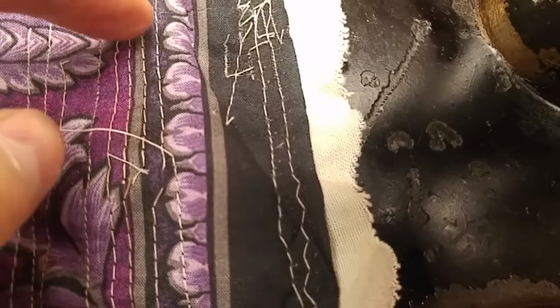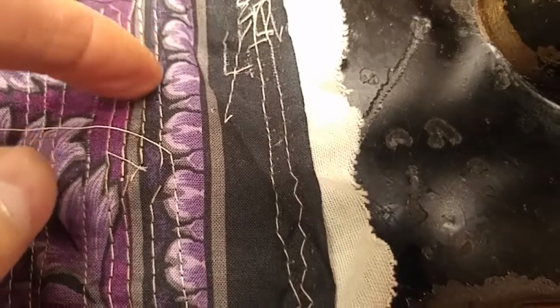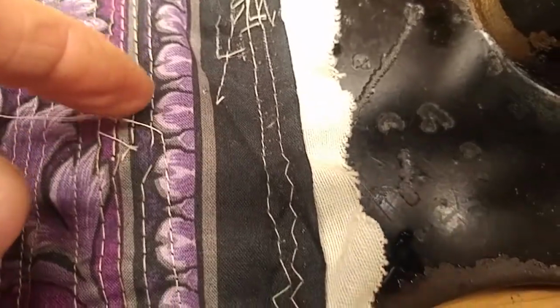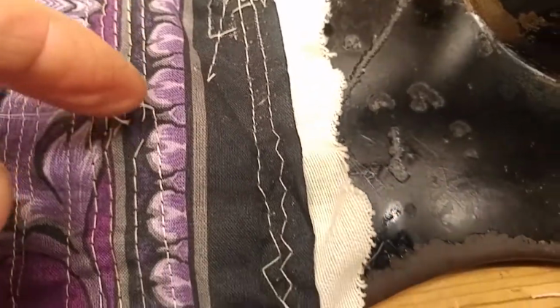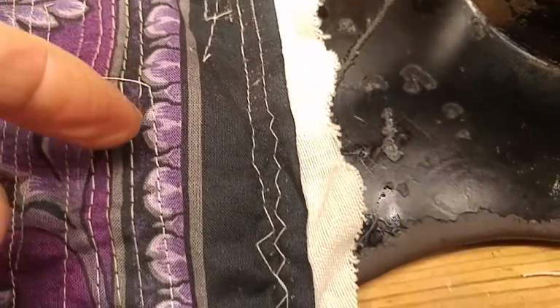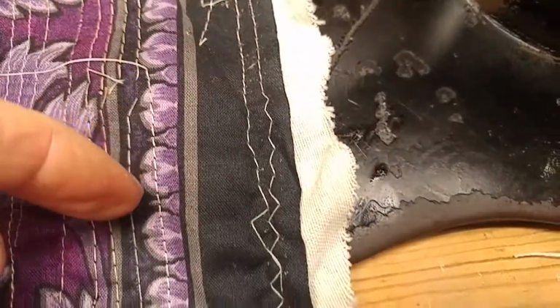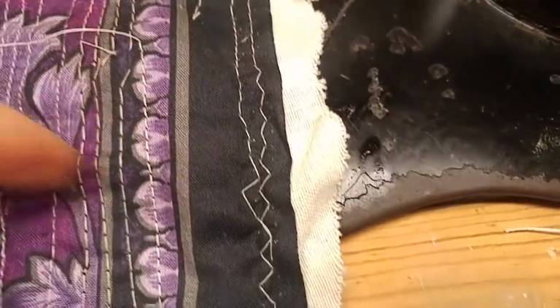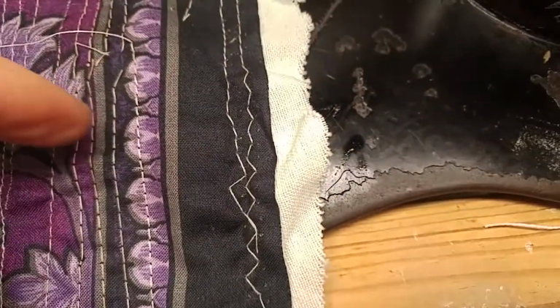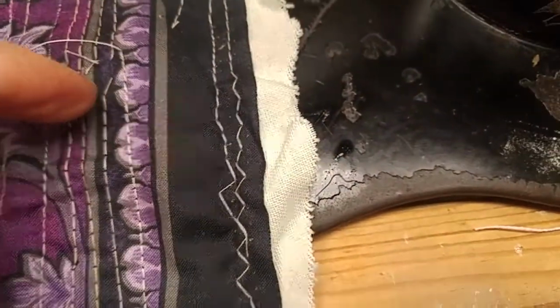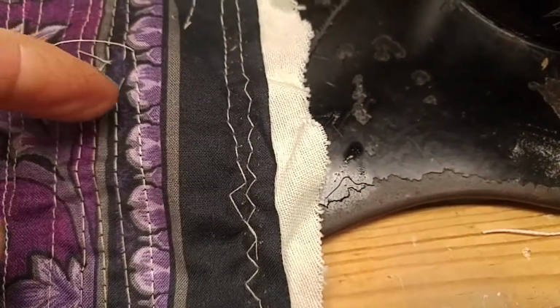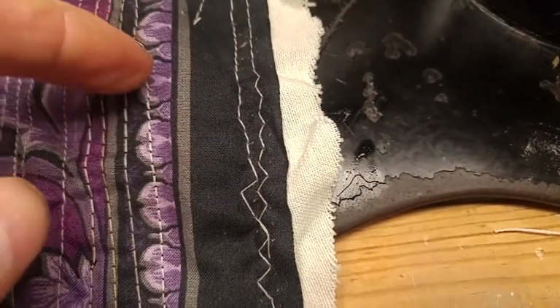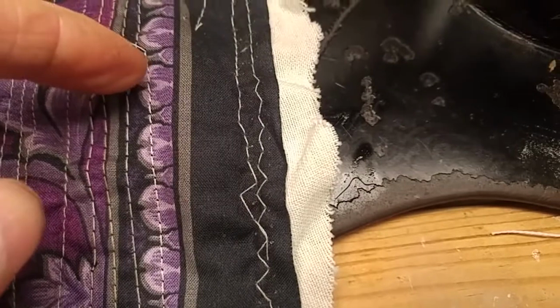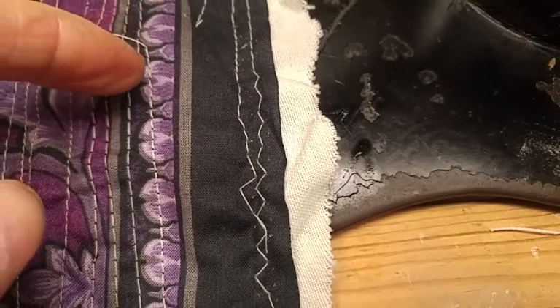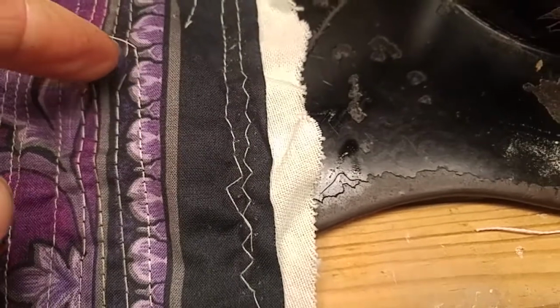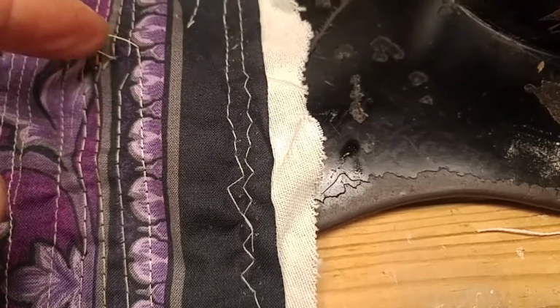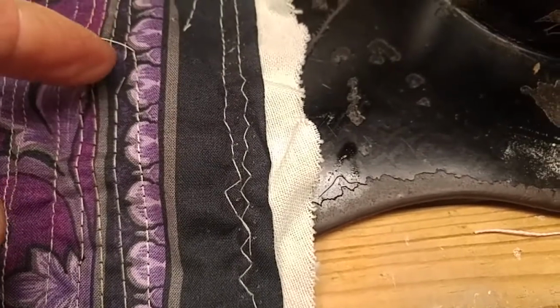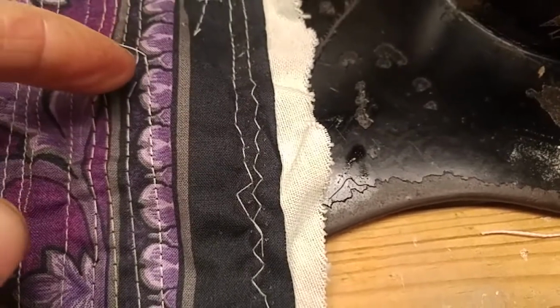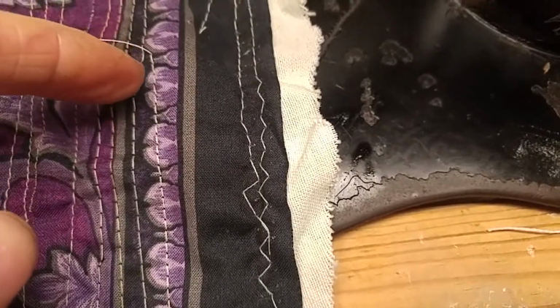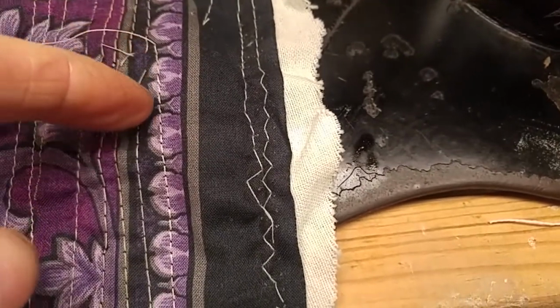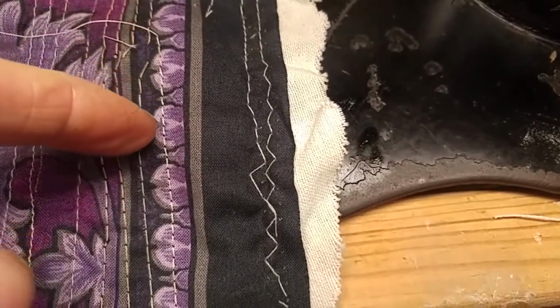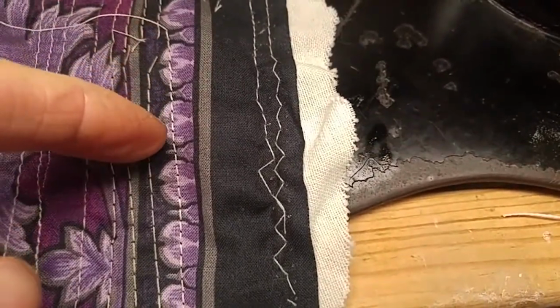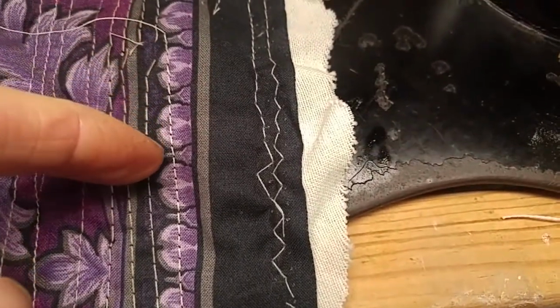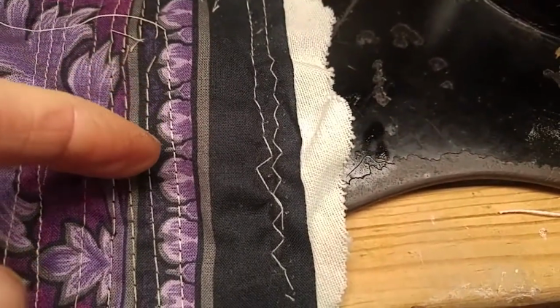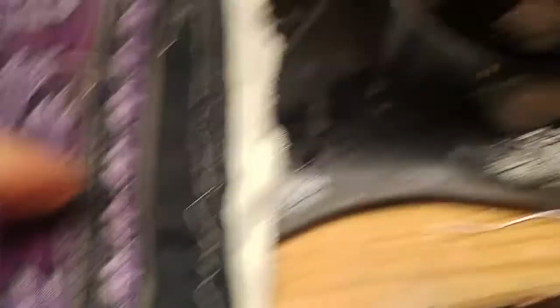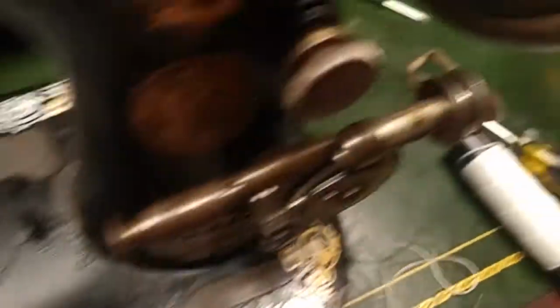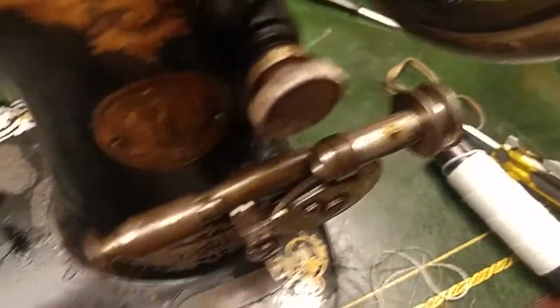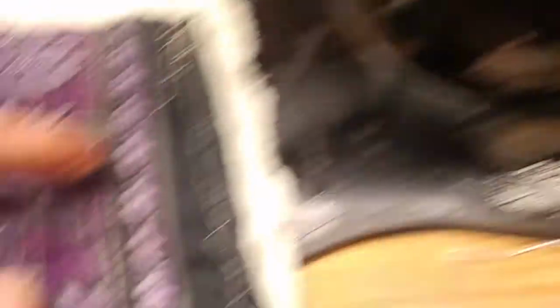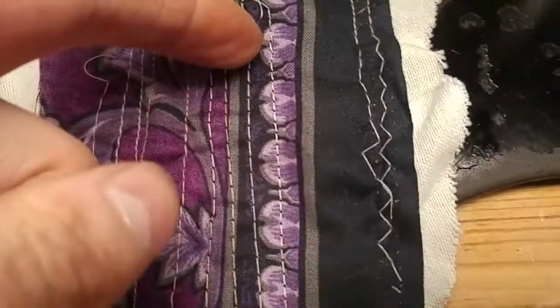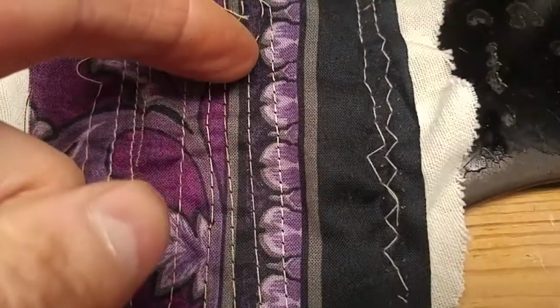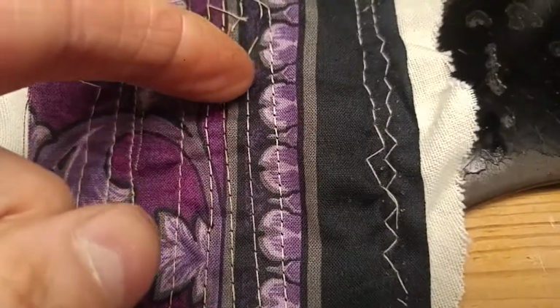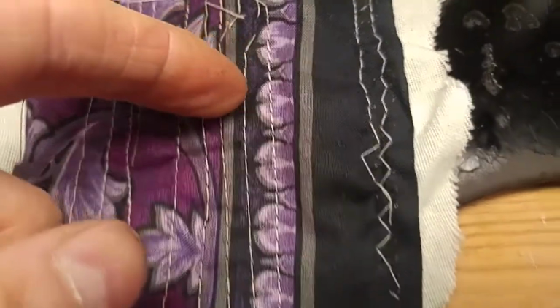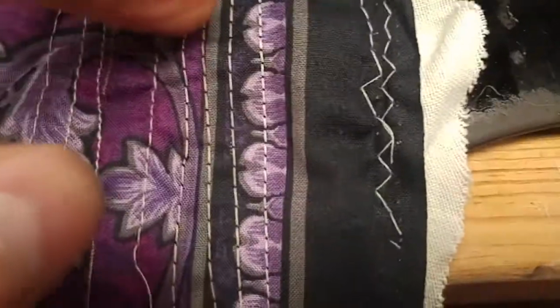These were still all the way in. Then I started loosening — this one right here, I started loosening that screw, so the stitches look closer.